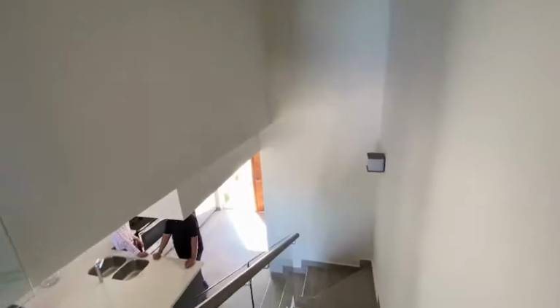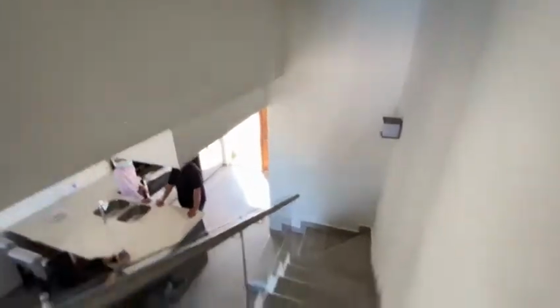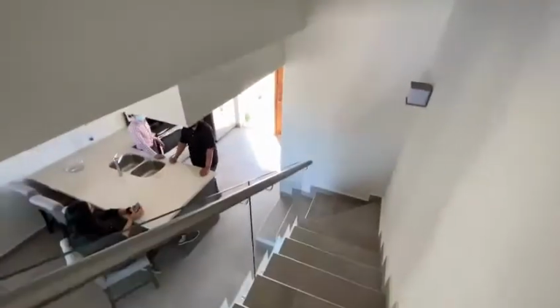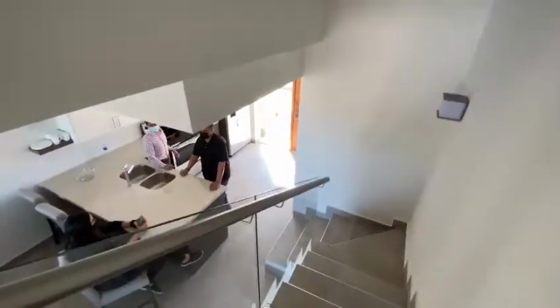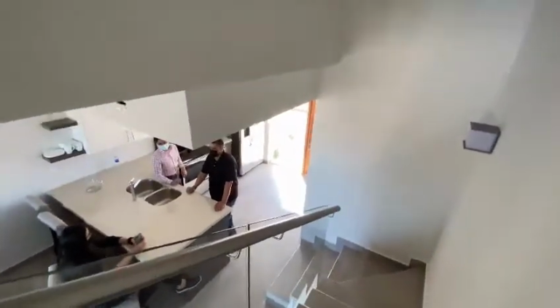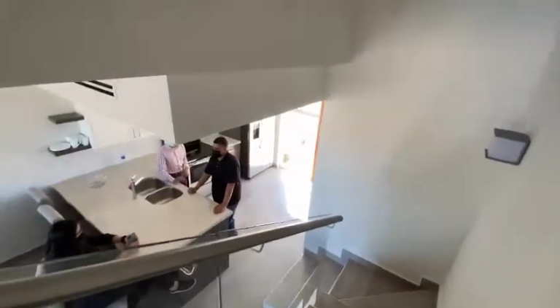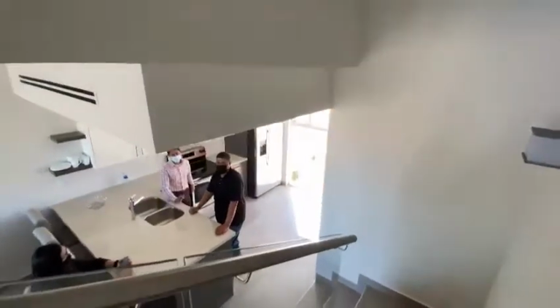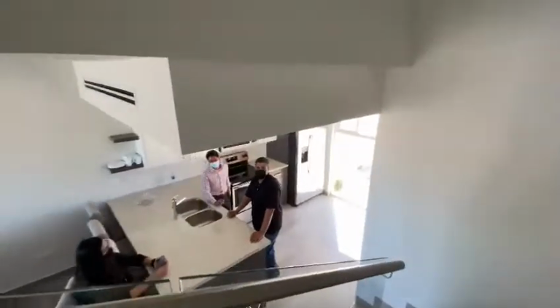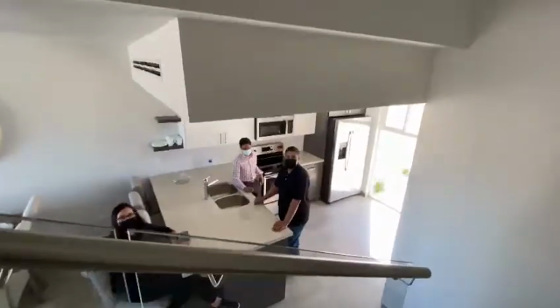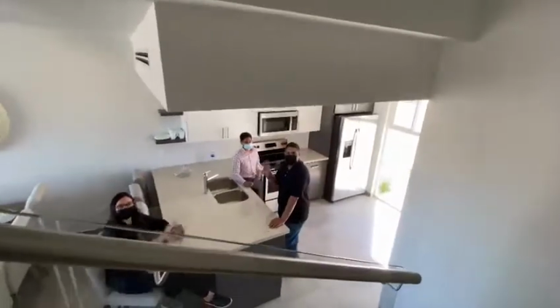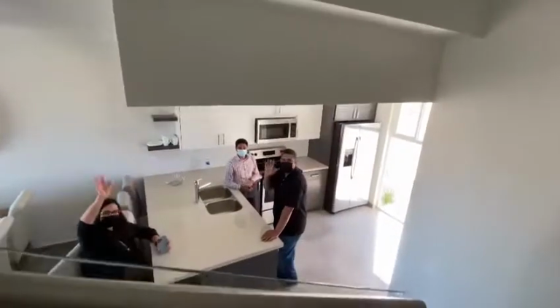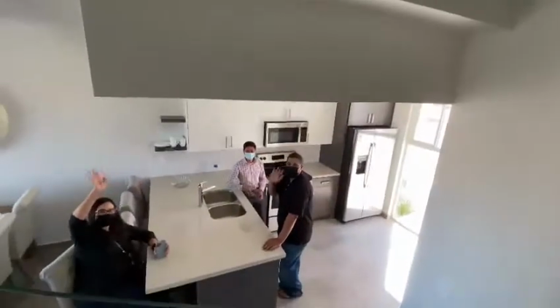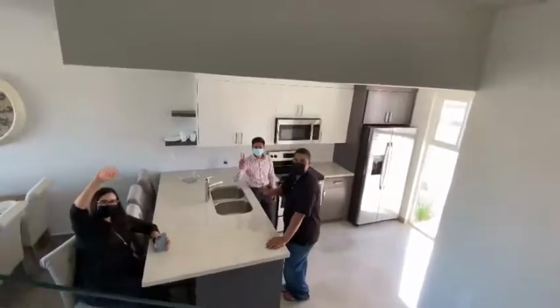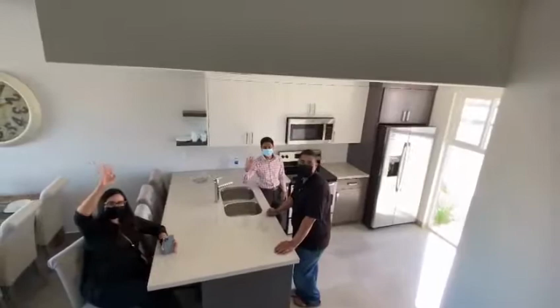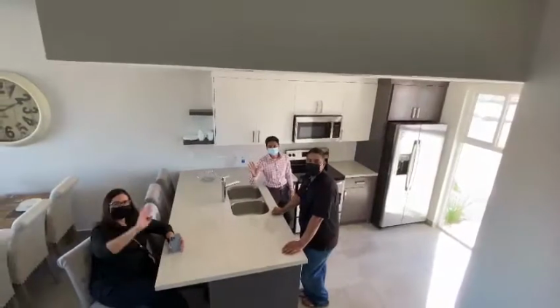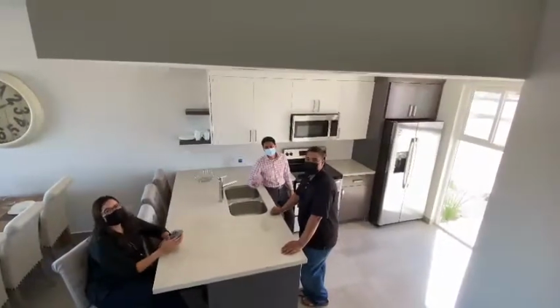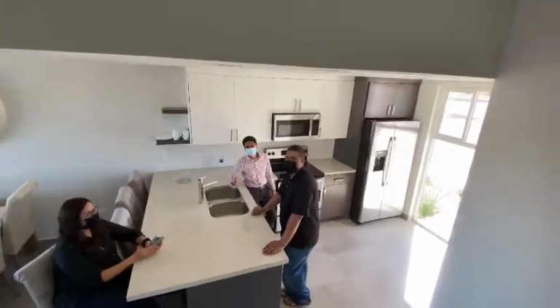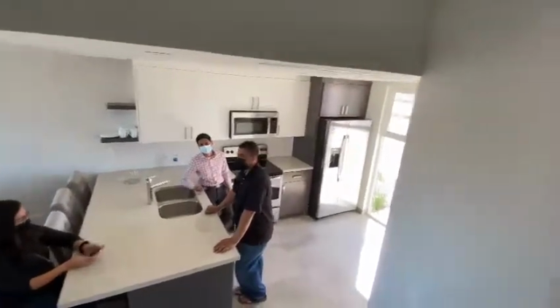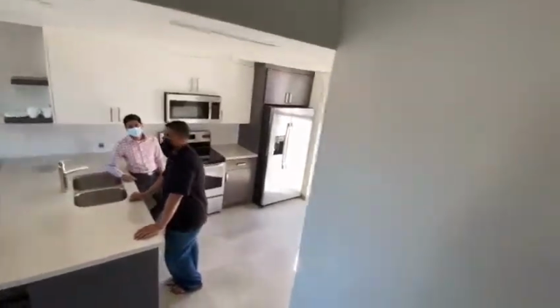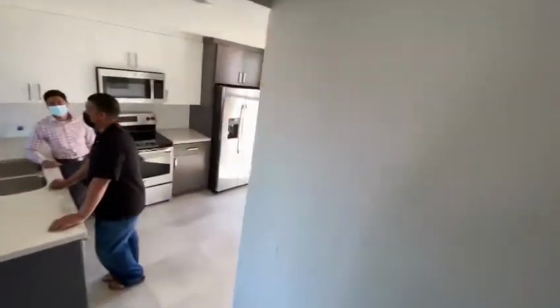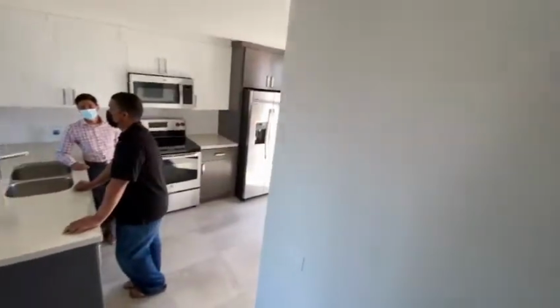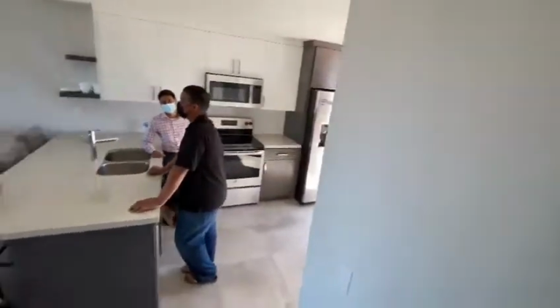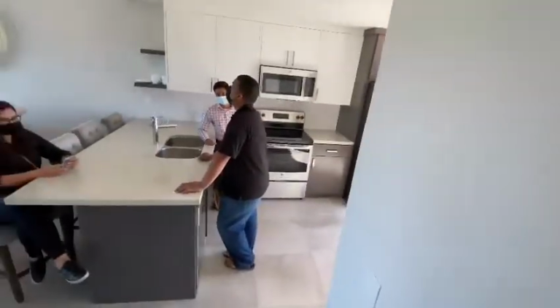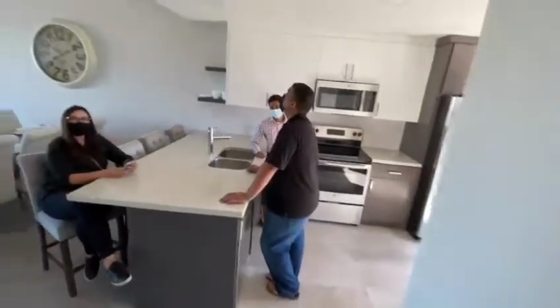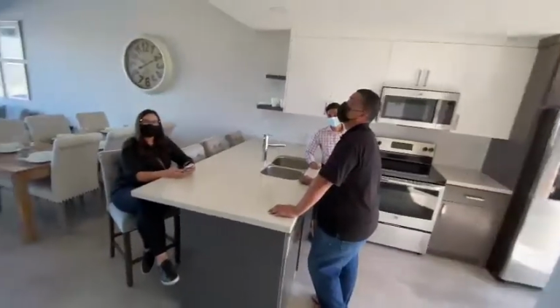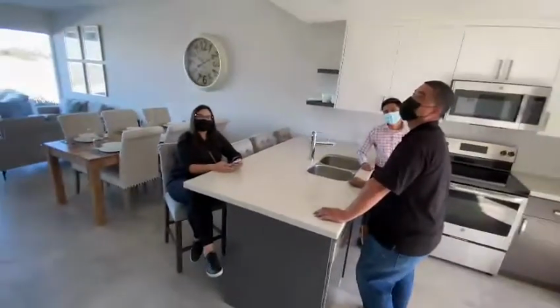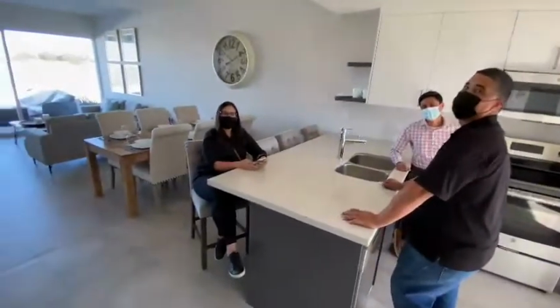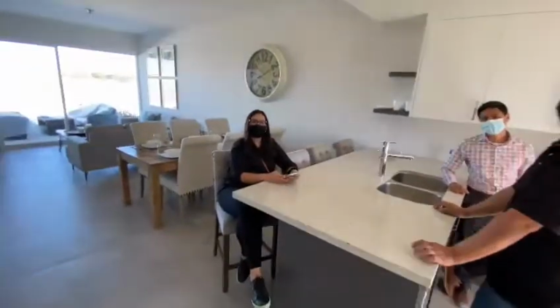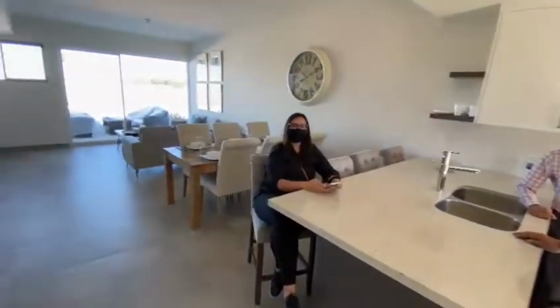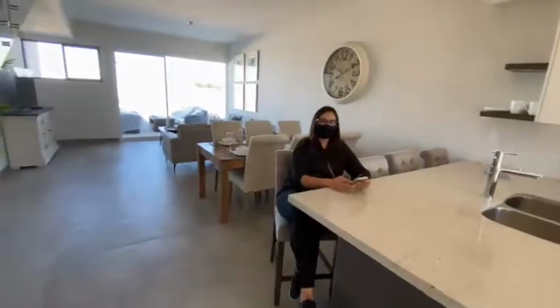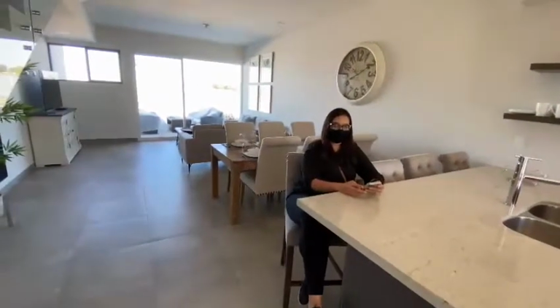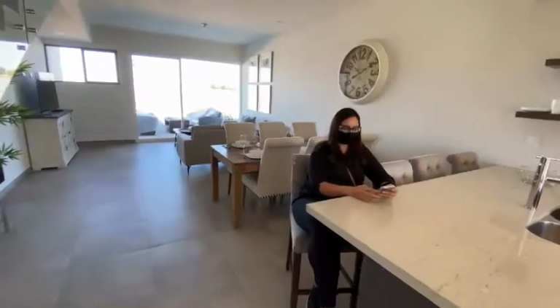I am here with our clients. They came to see the model units — they have a unit in the C building and they're very excited.